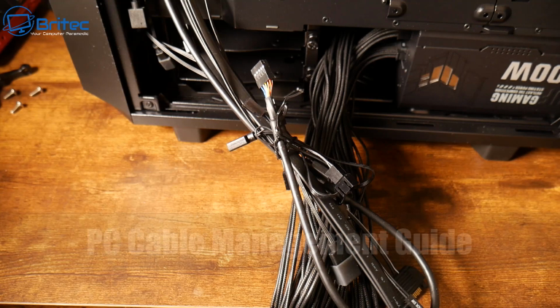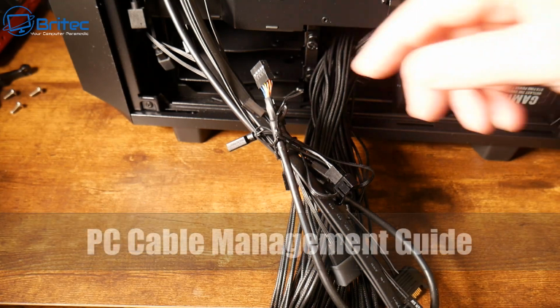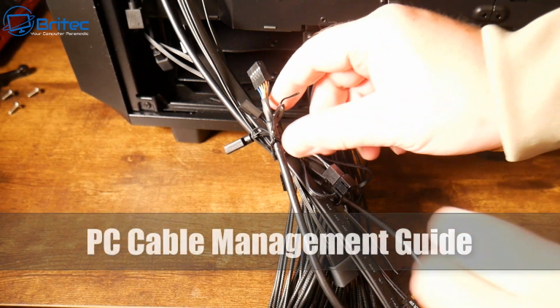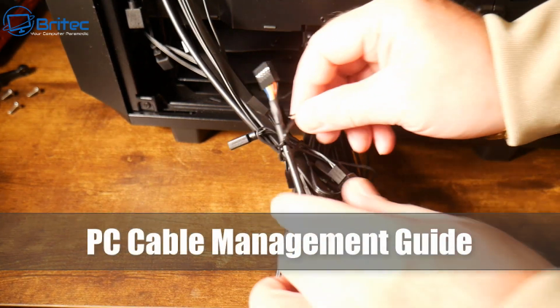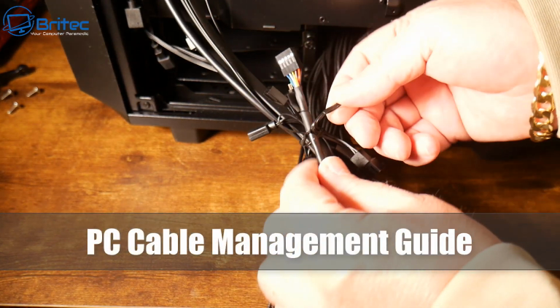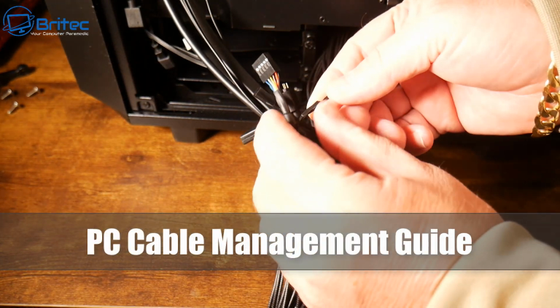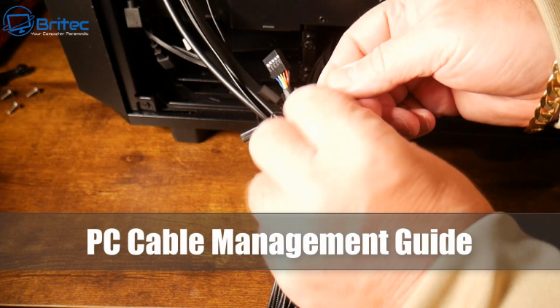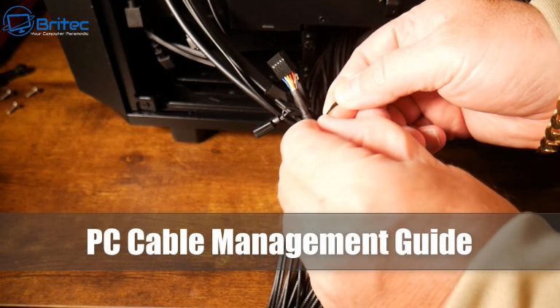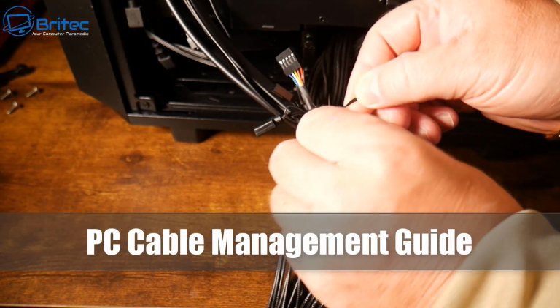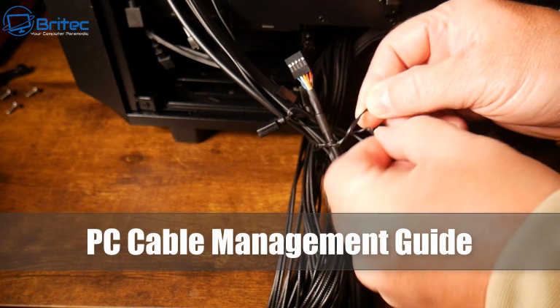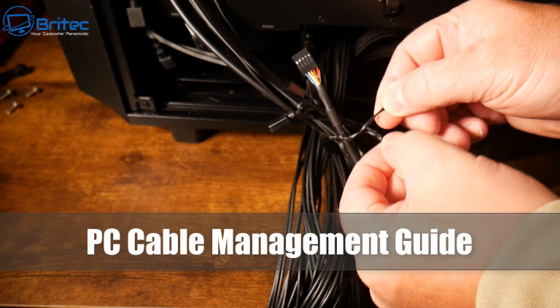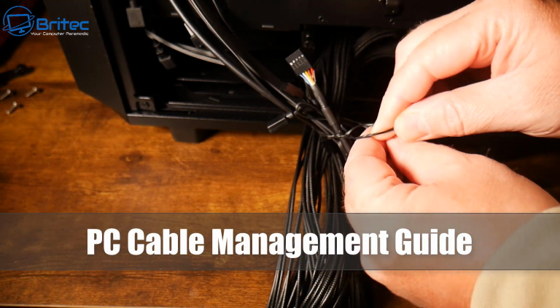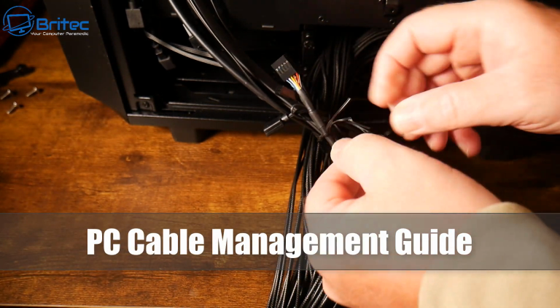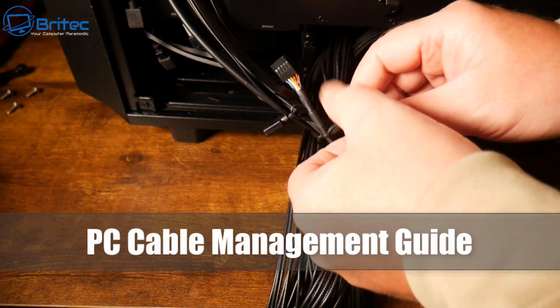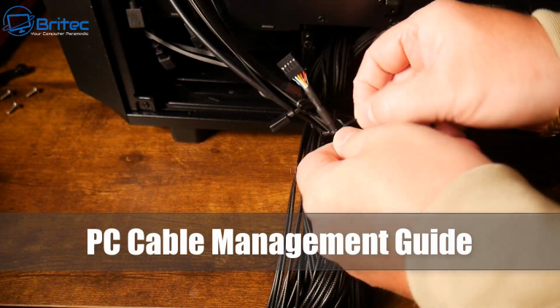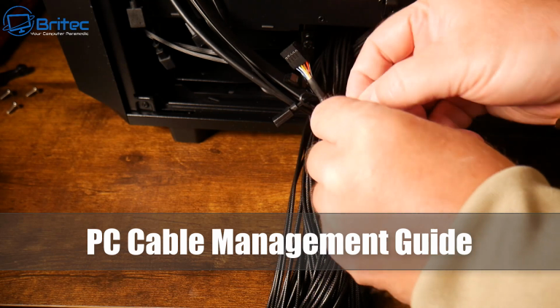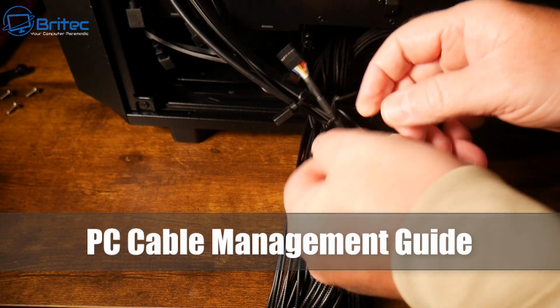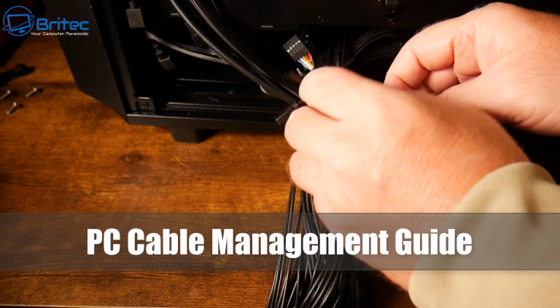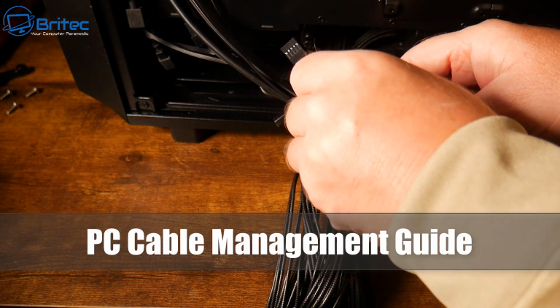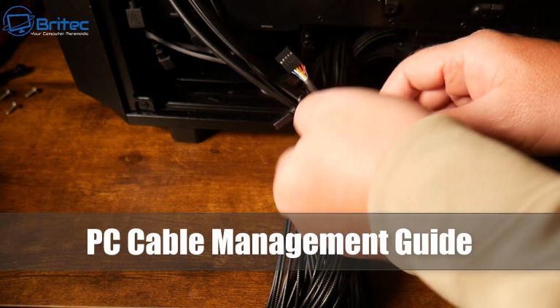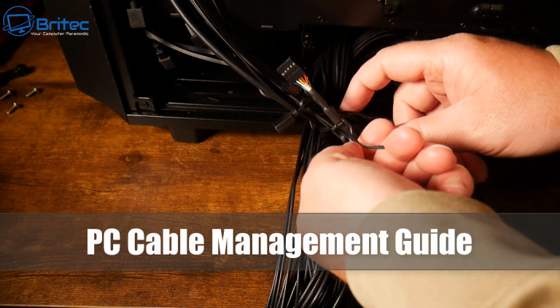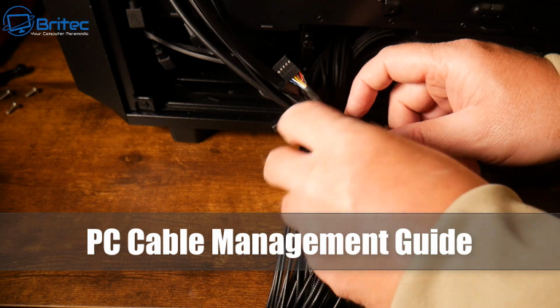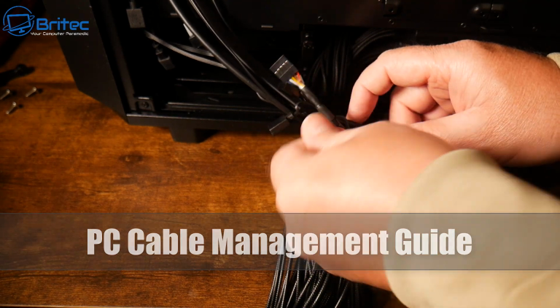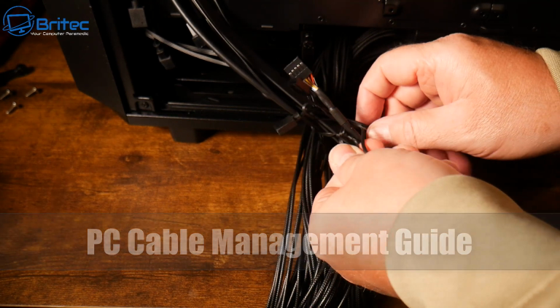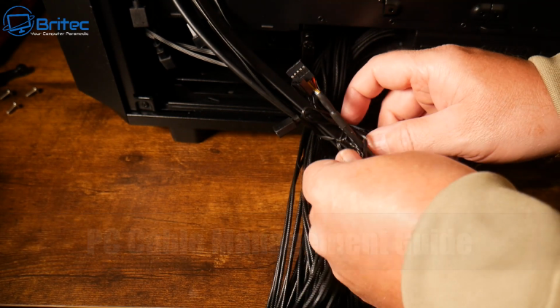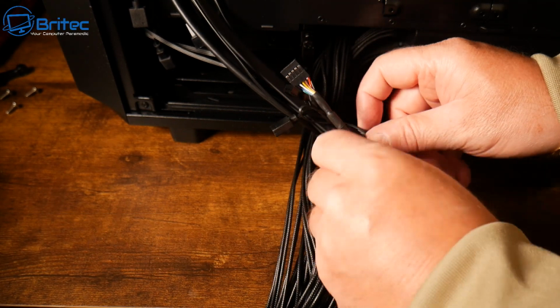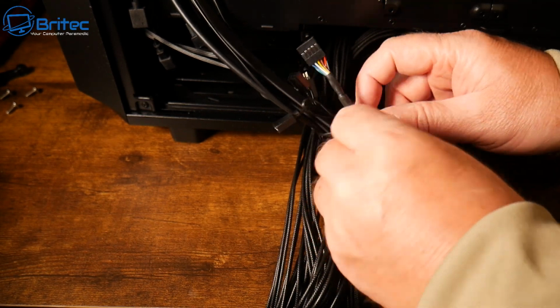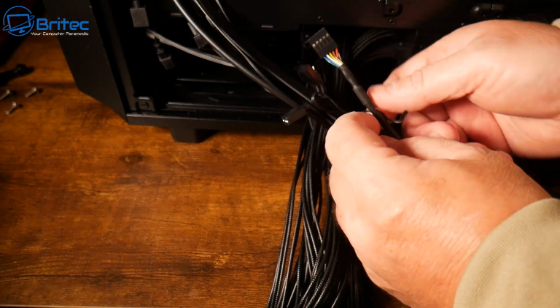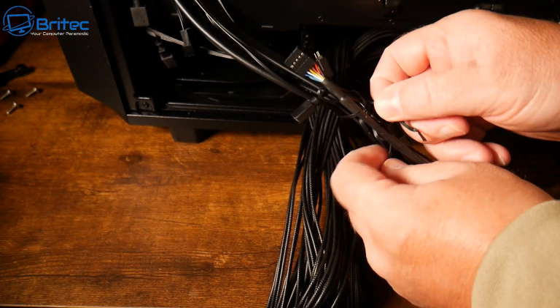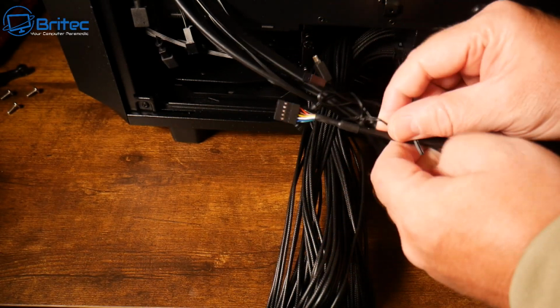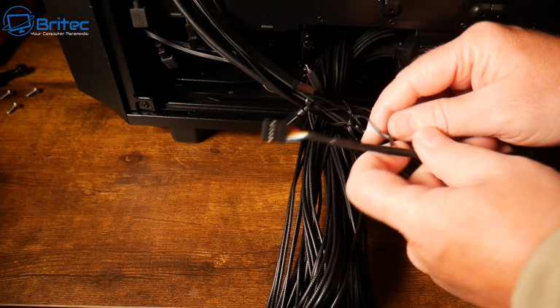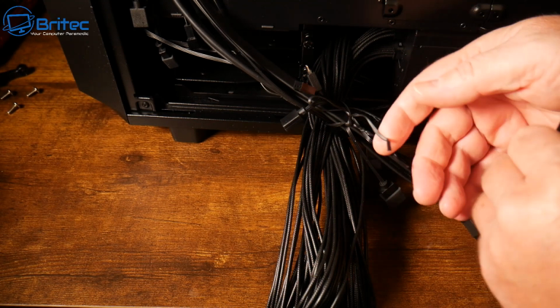Here's another video on PC cable management, and we're going to be taking a look at some of the tips you're going to need to keep your cables nice and tidy when building your PC.